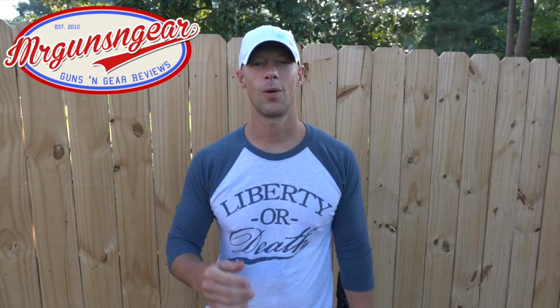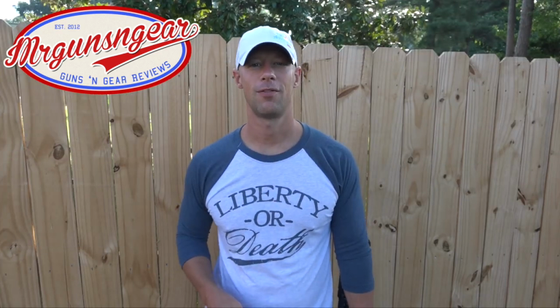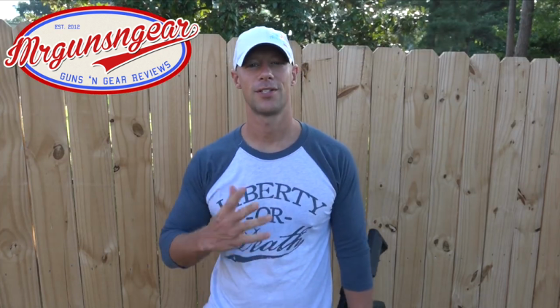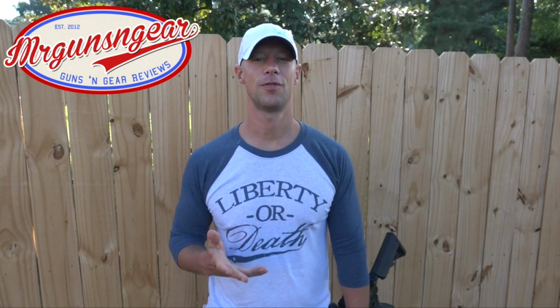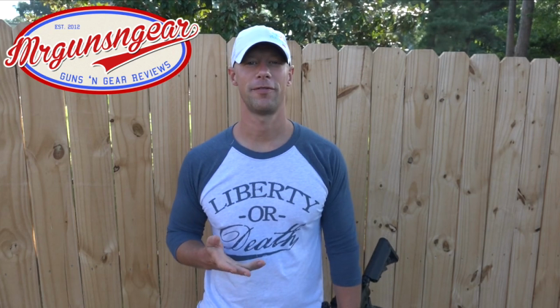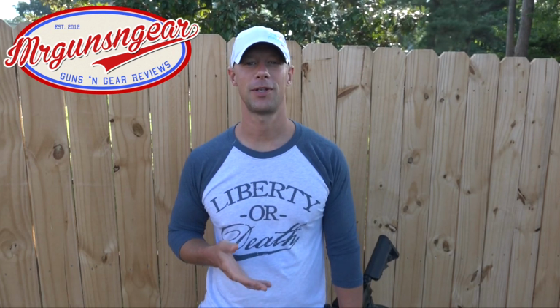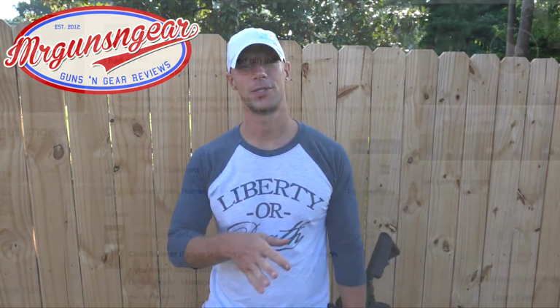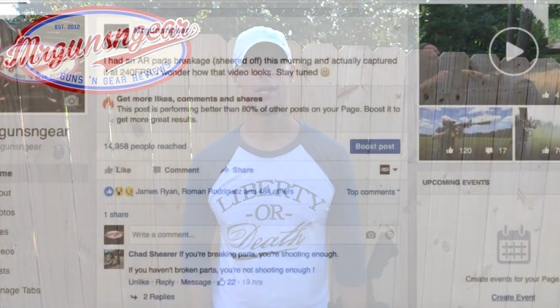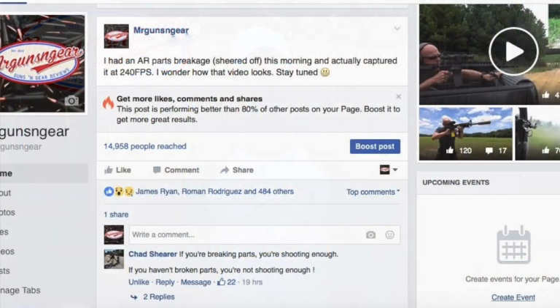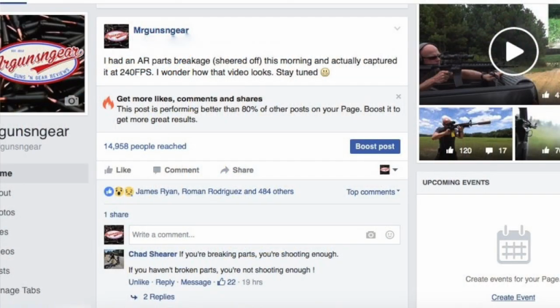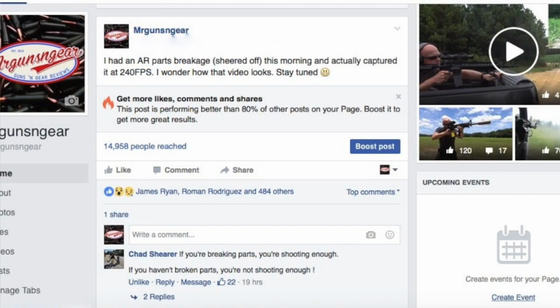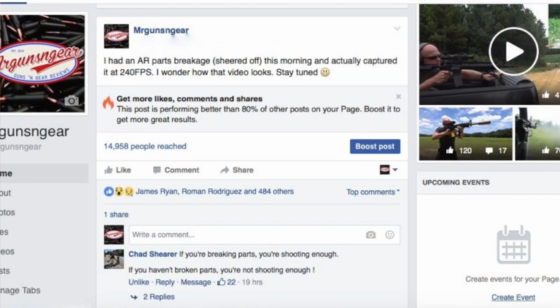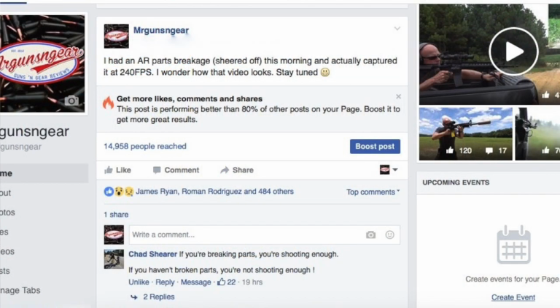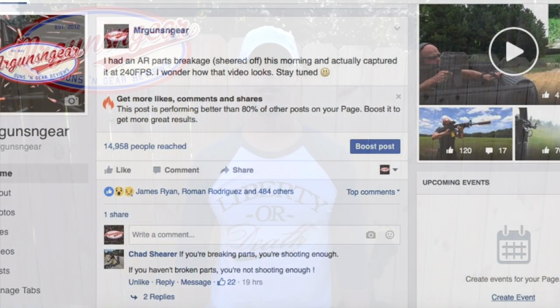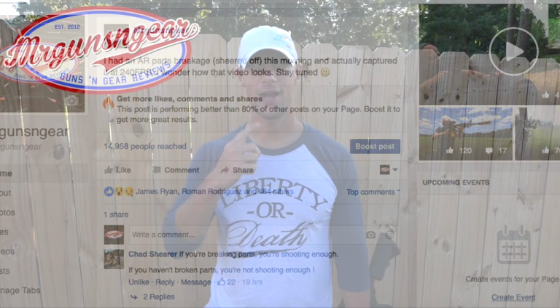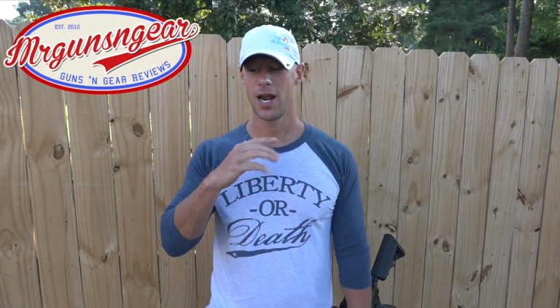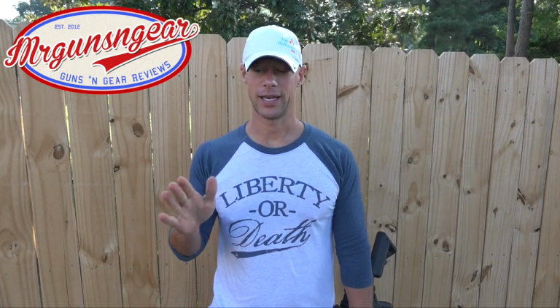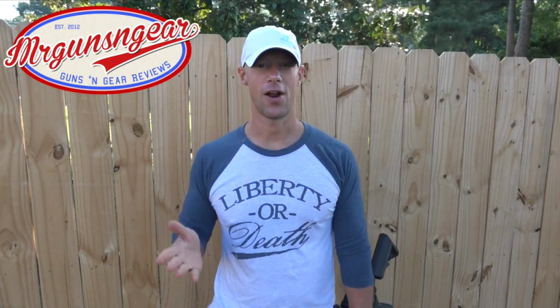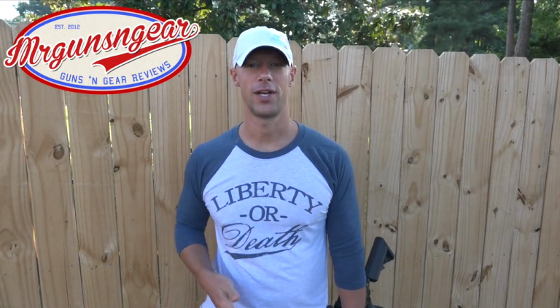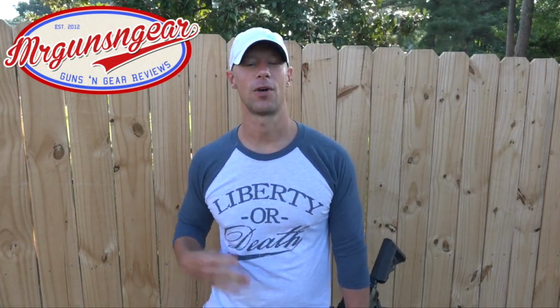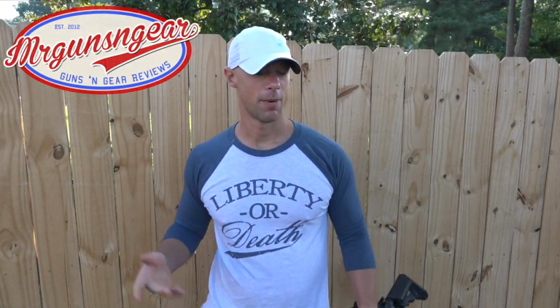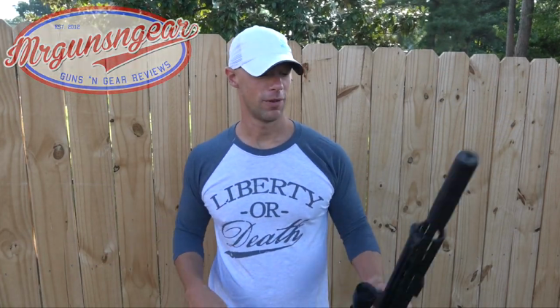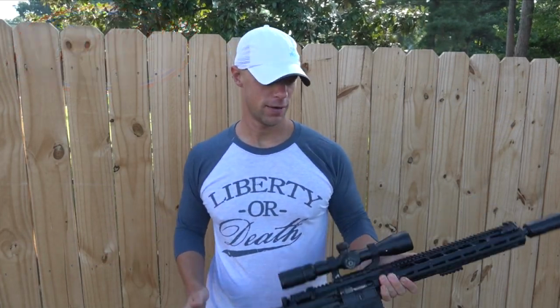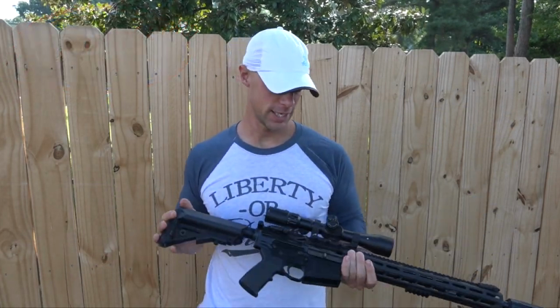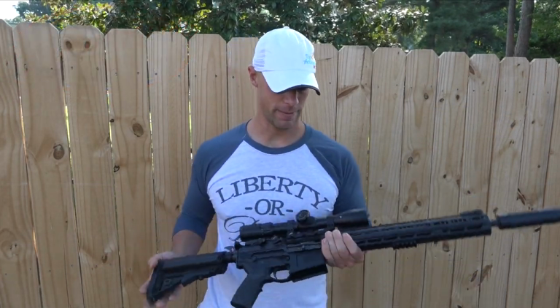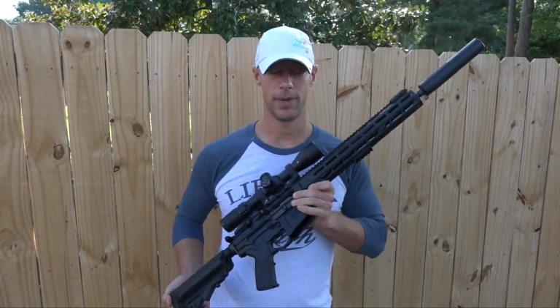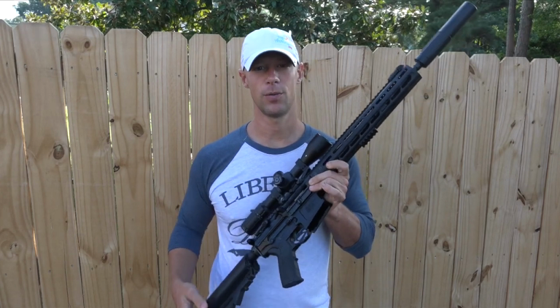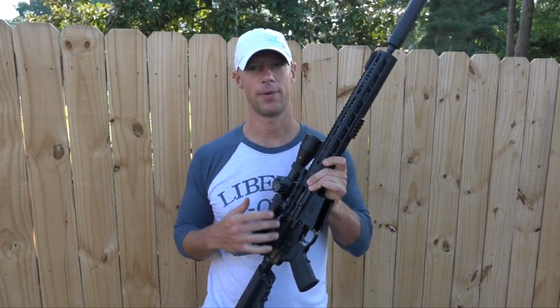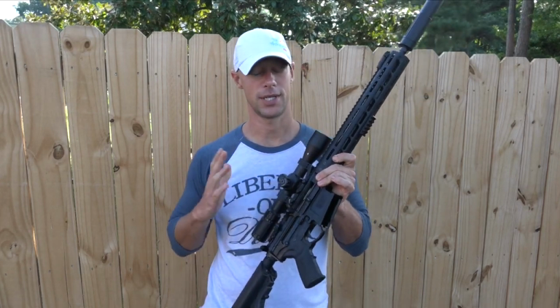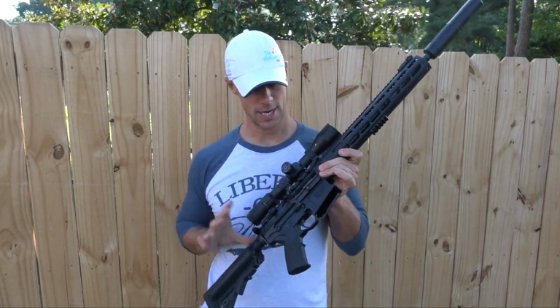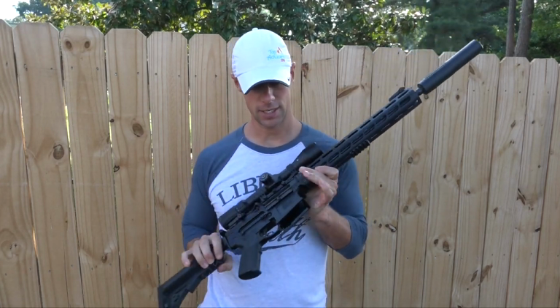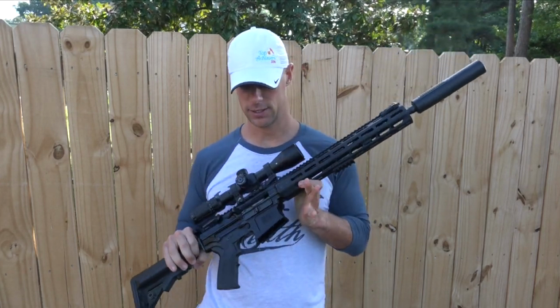Welcome back everybody. As those of you who follow me on Facebook know, I posted the other day that I sheared a part off while shooting on an AR and actually caught it on video. I'm gonna roll in the video where this actually happened.